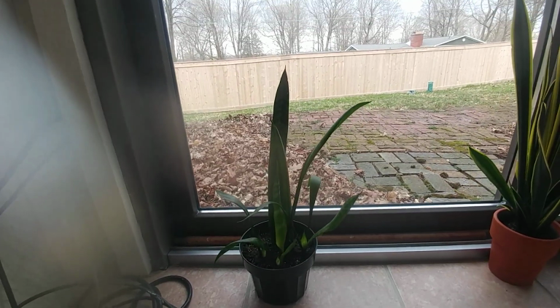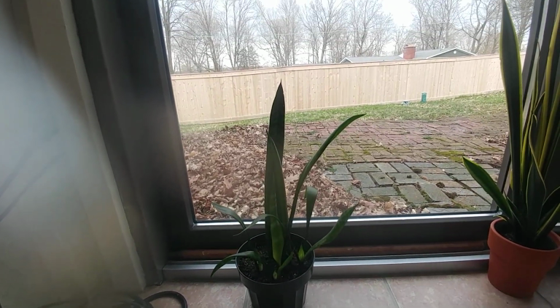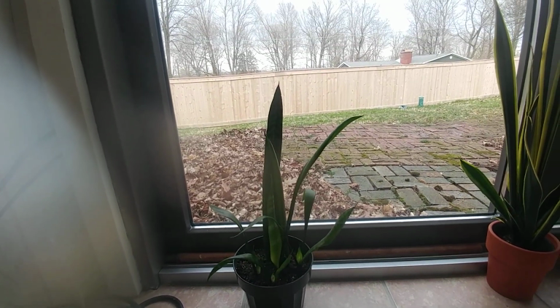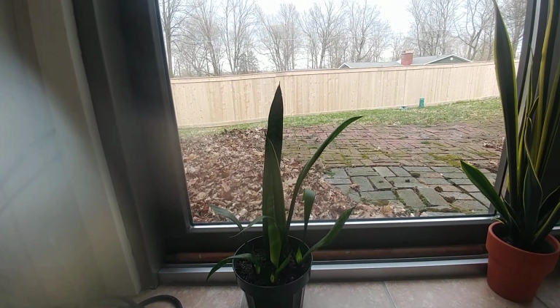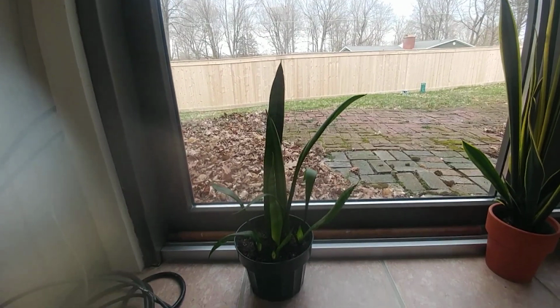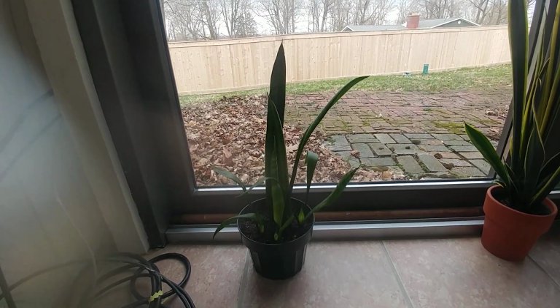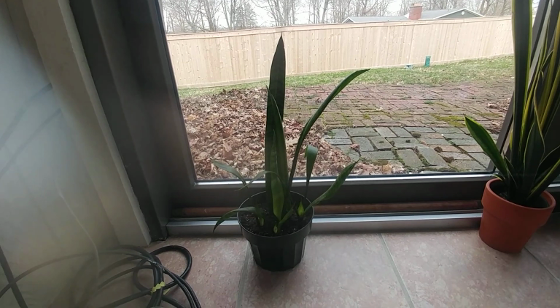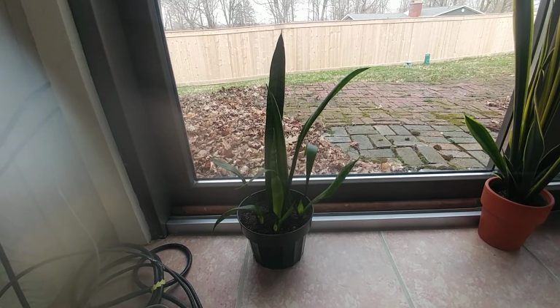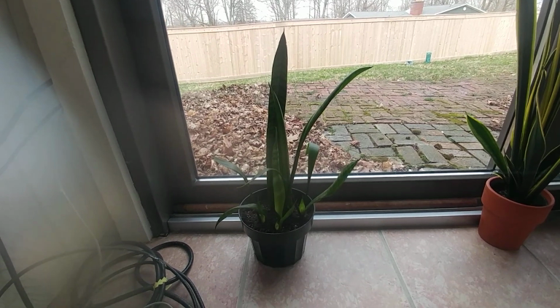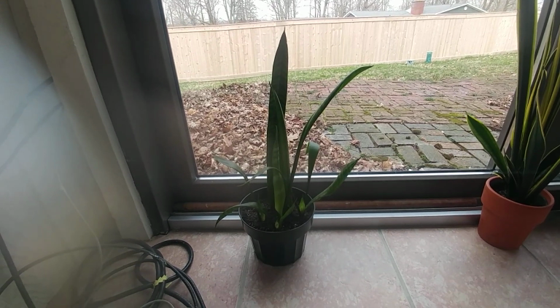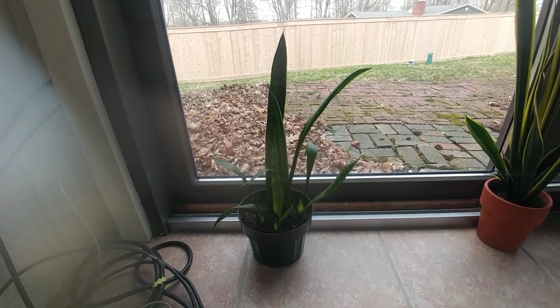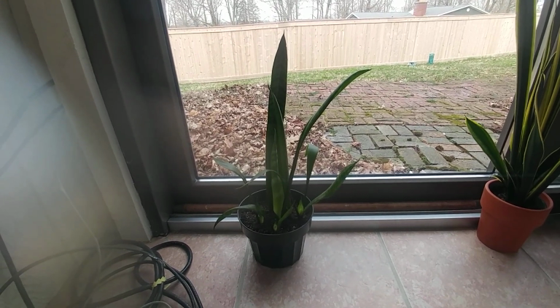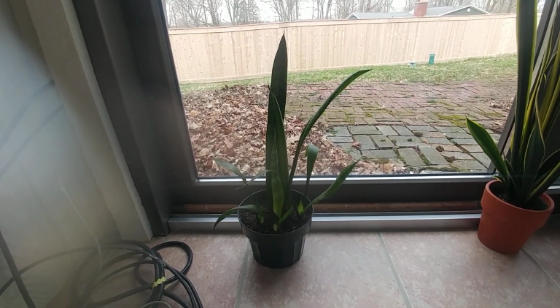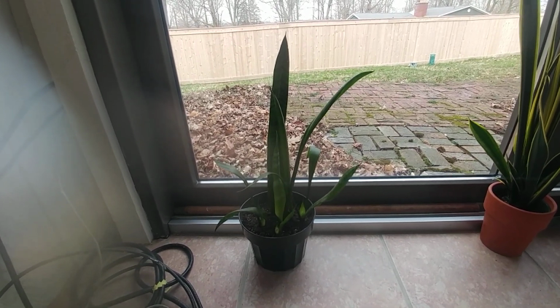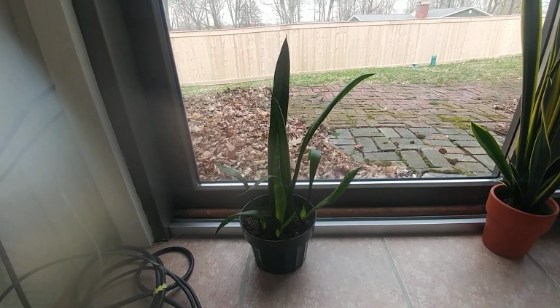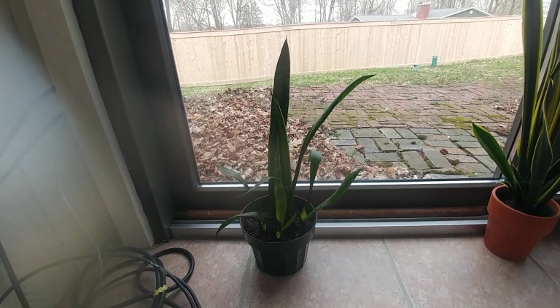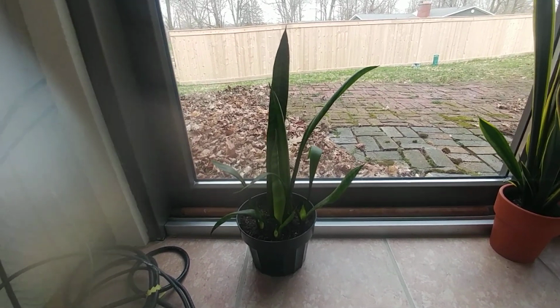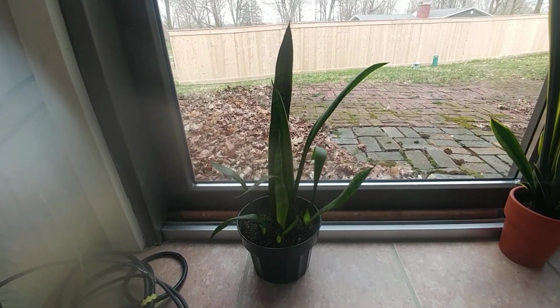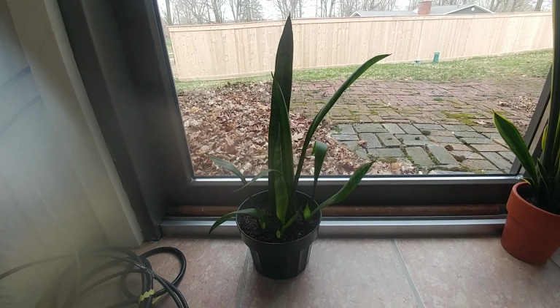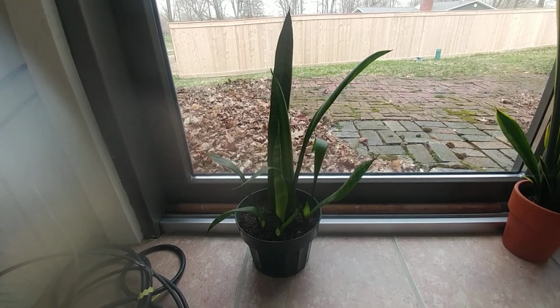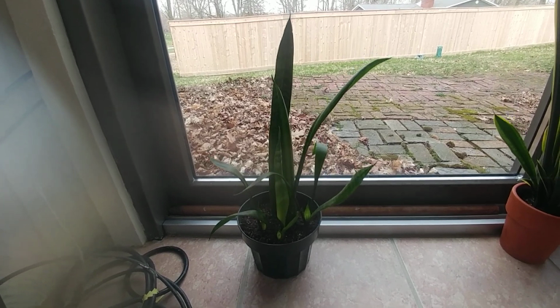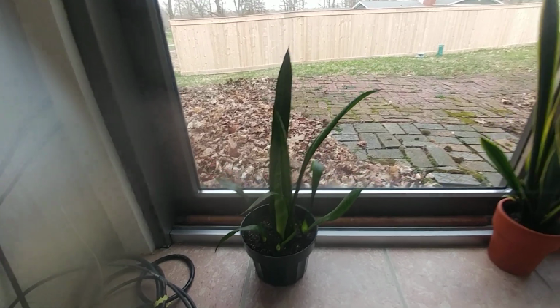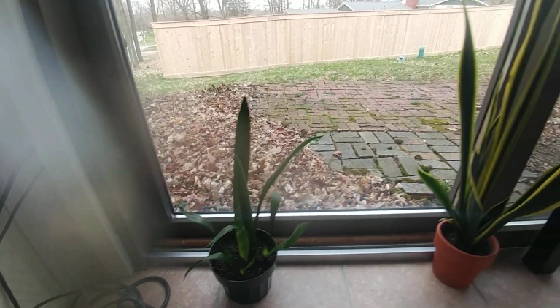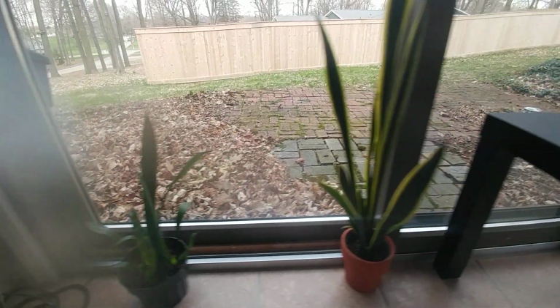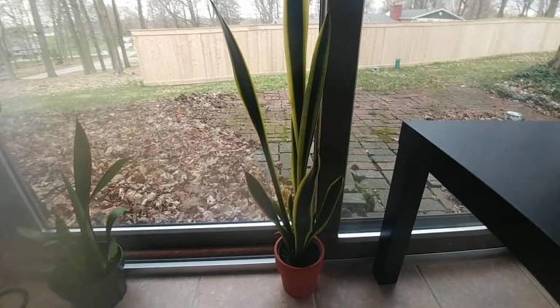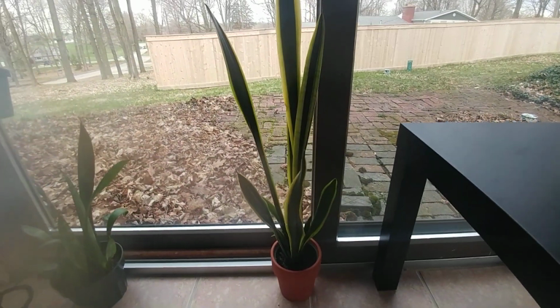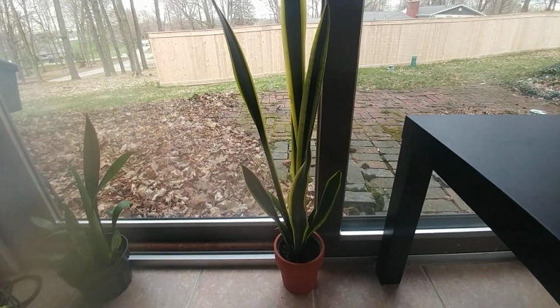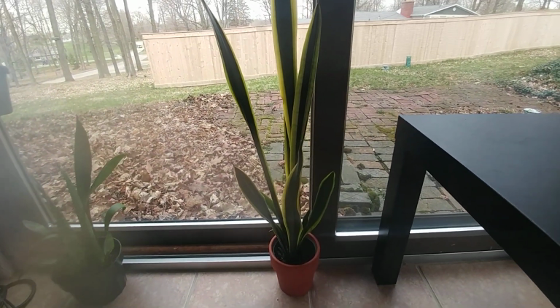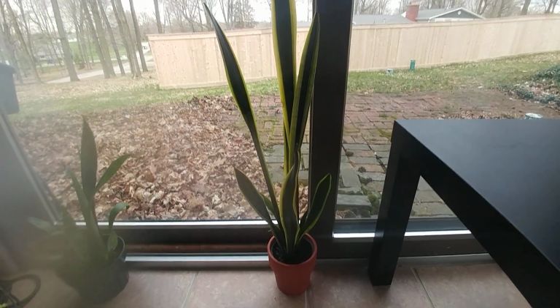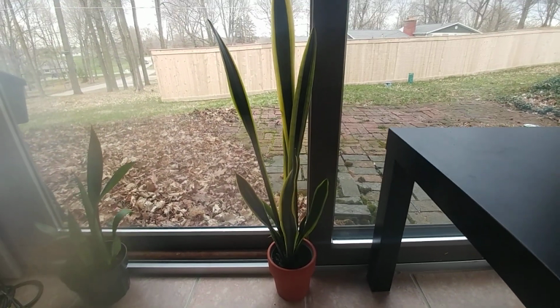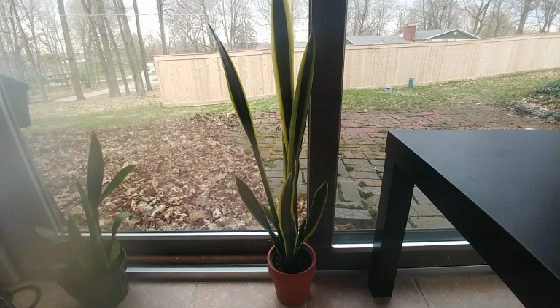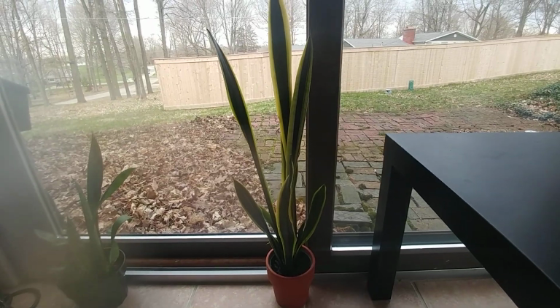This is a snake plant. I took four cuttings about three years ago and all four cuttings put out babies, so I'm really proud of this one. This is a bigger snake plant here with the yellow on the edges.